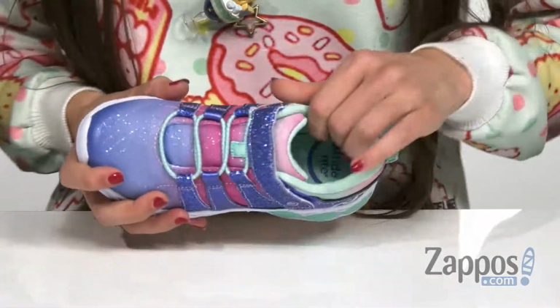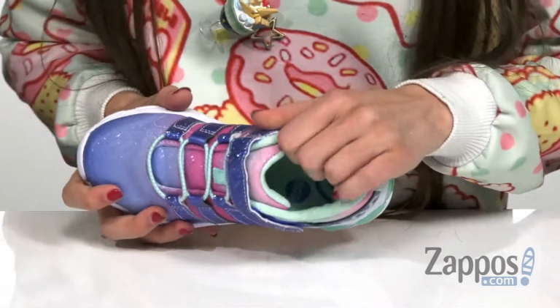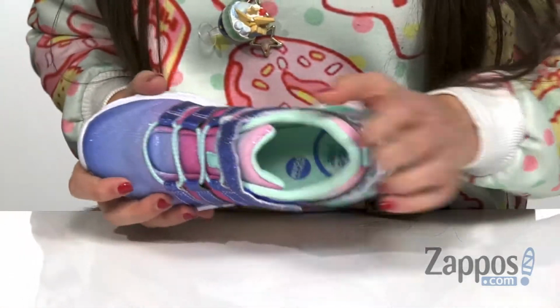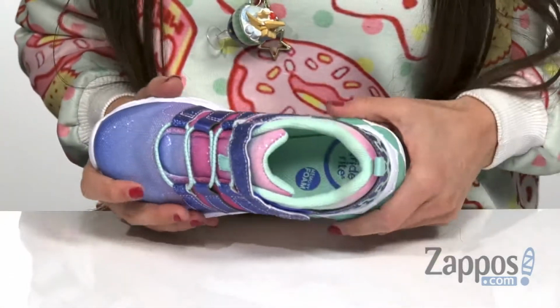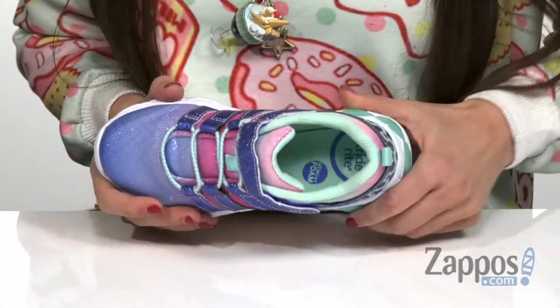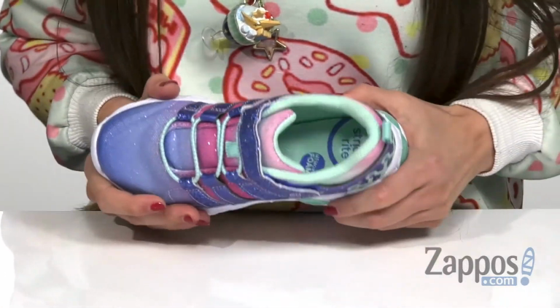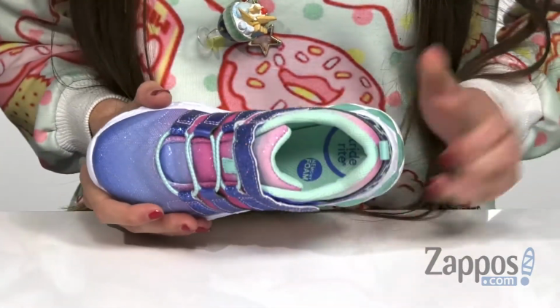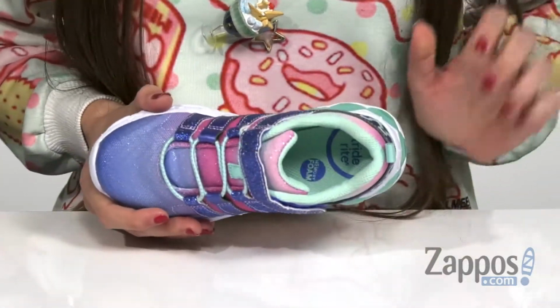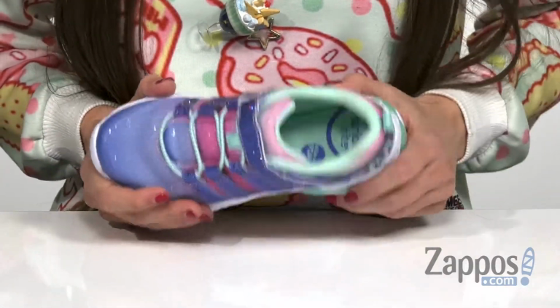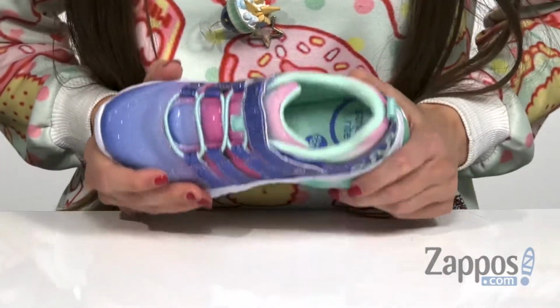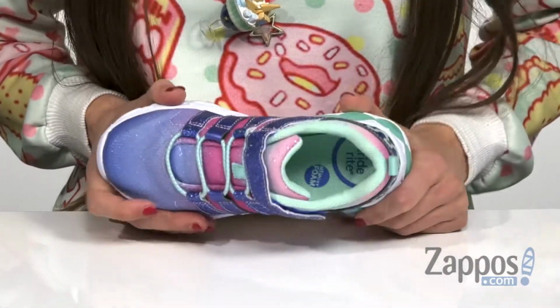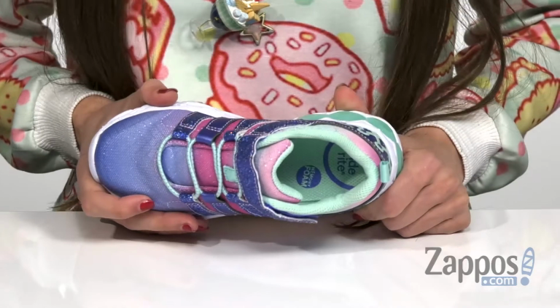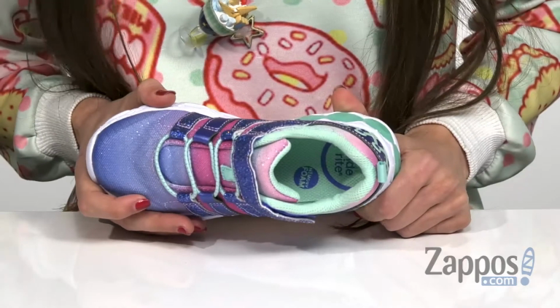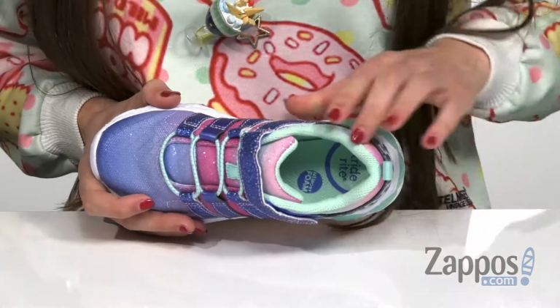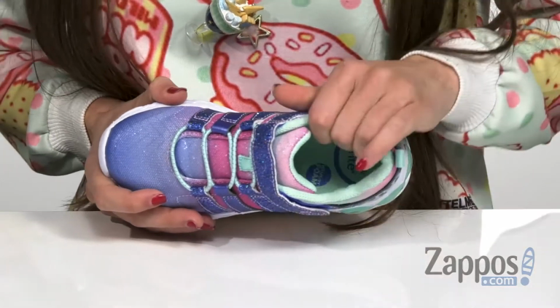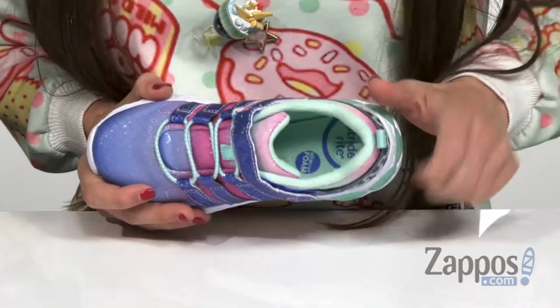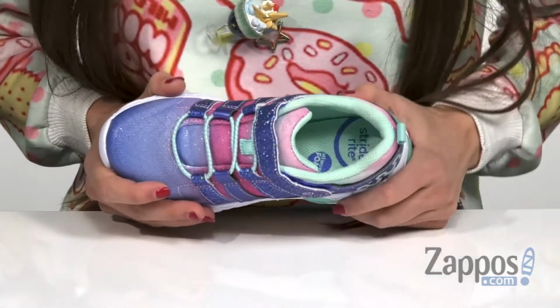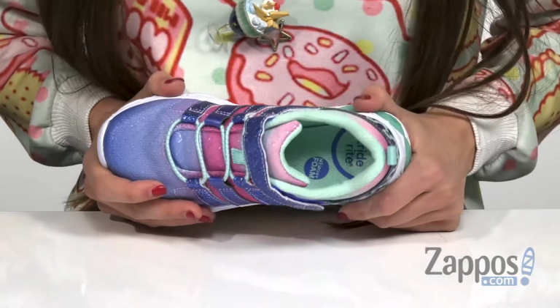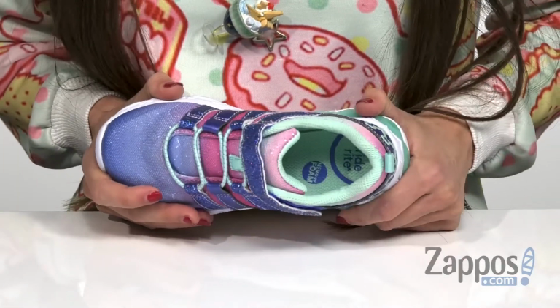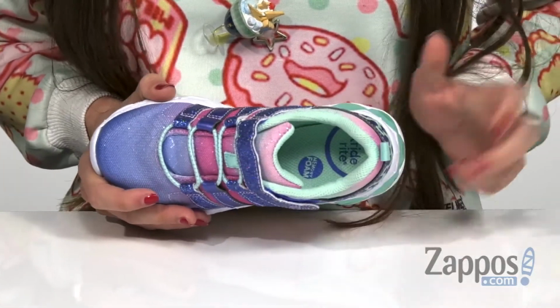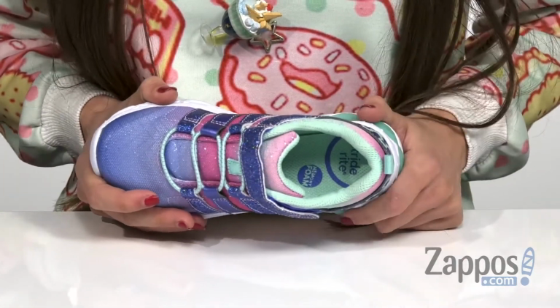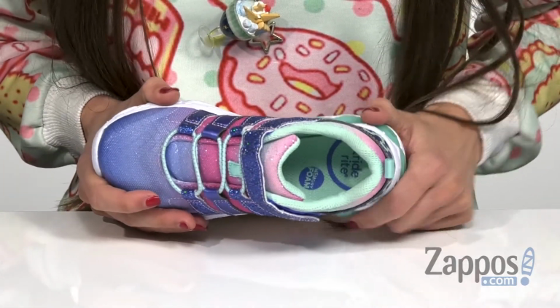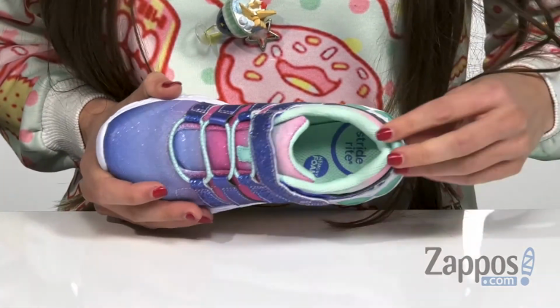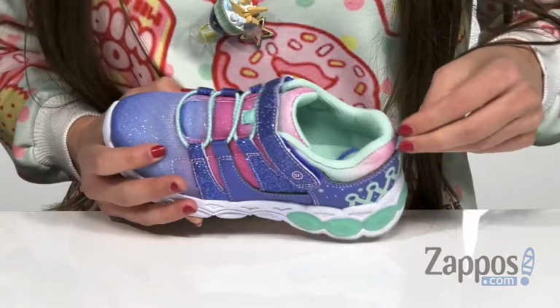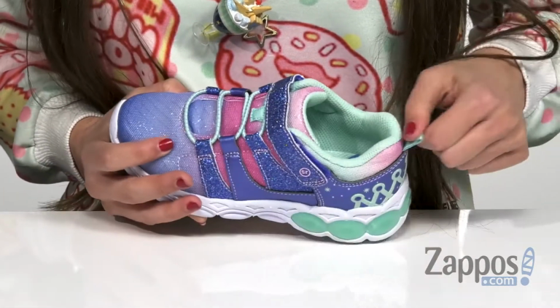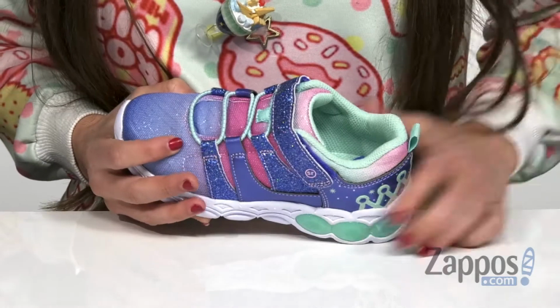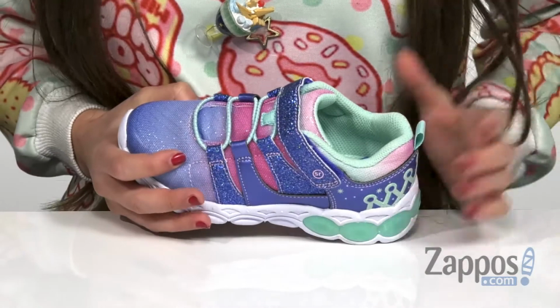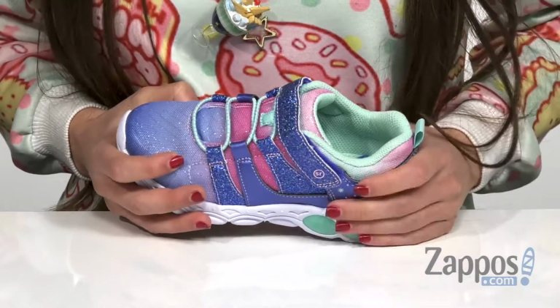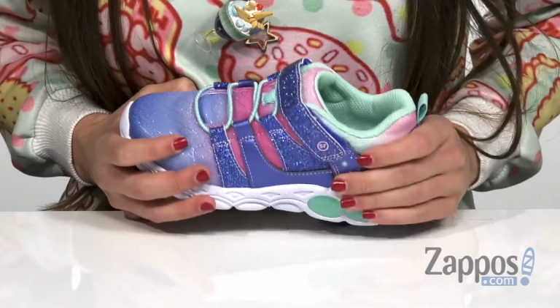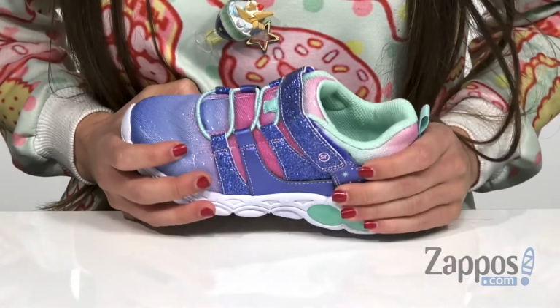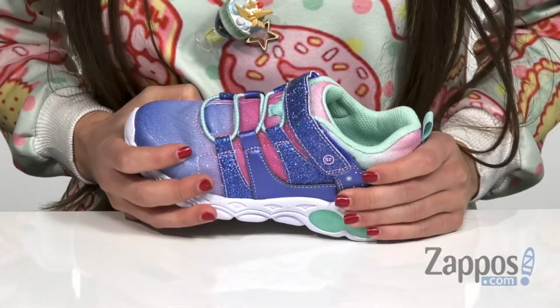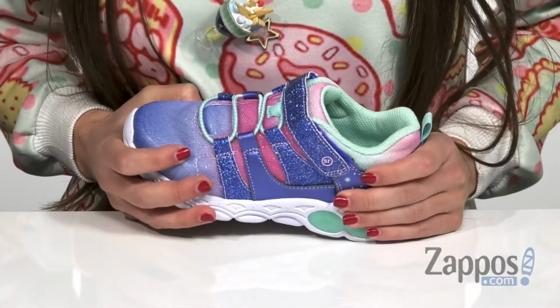A soft twill lining with antimicrobial treatment is going to help reduce foot odor throughout the day. There is a signature memory foam insole for enhanced comfort, as well as having a pull tap at the back that is going to help with the on and off.